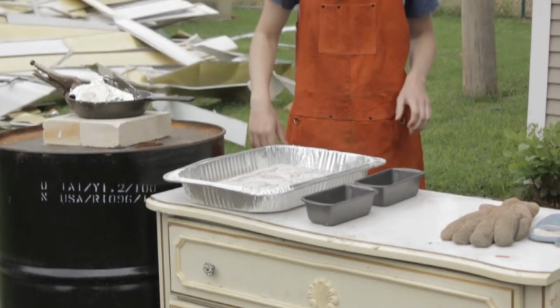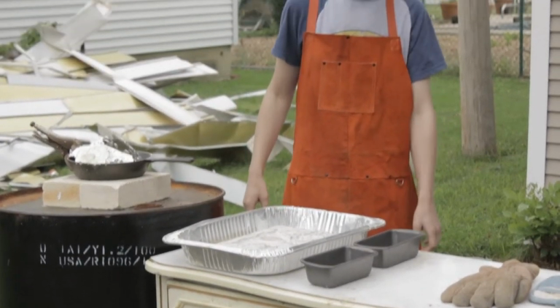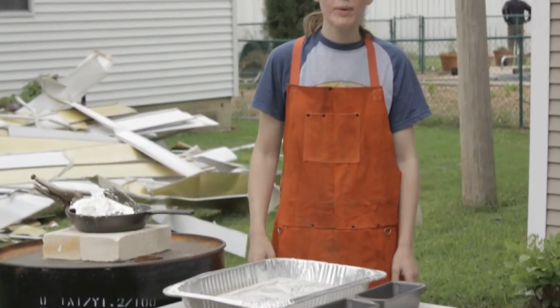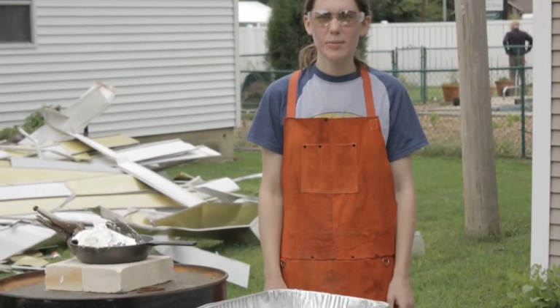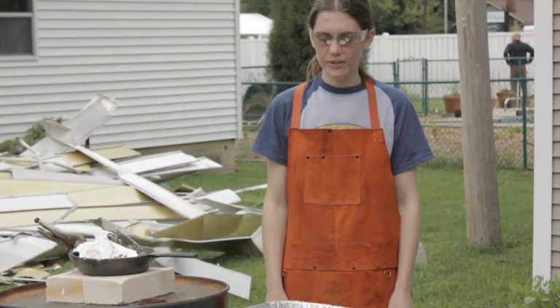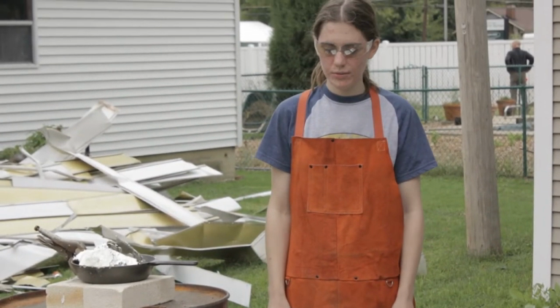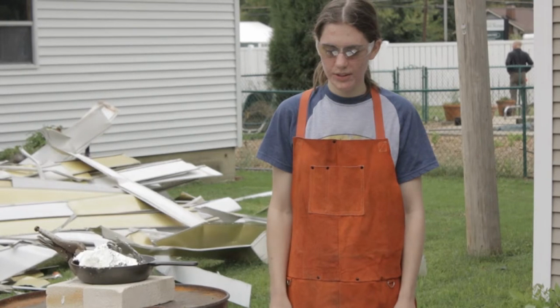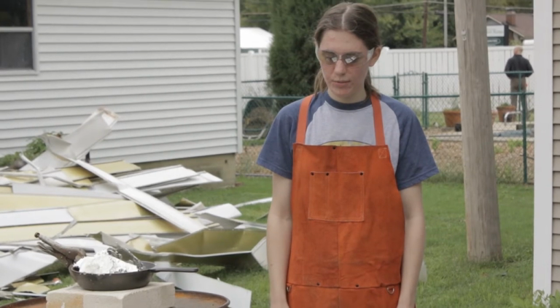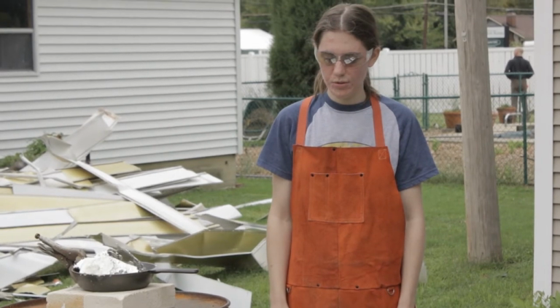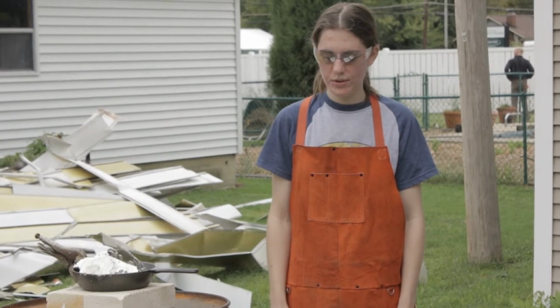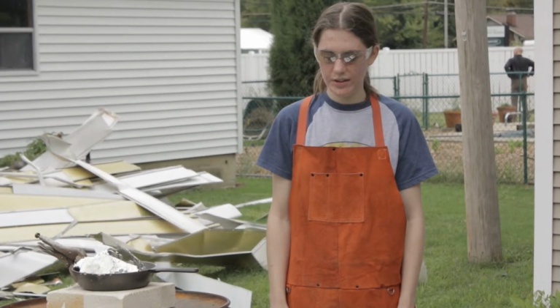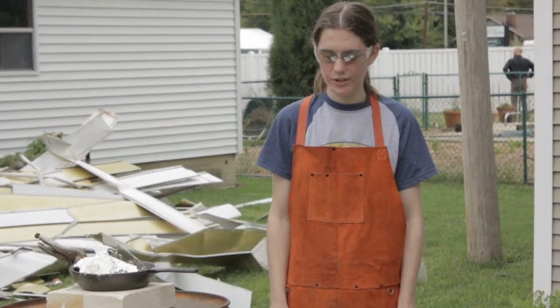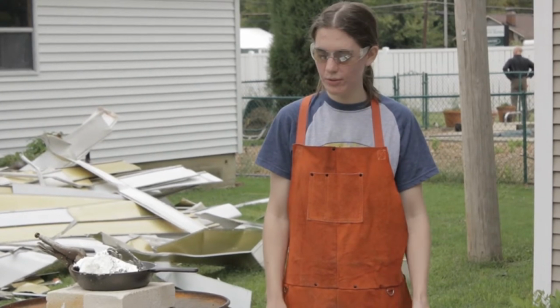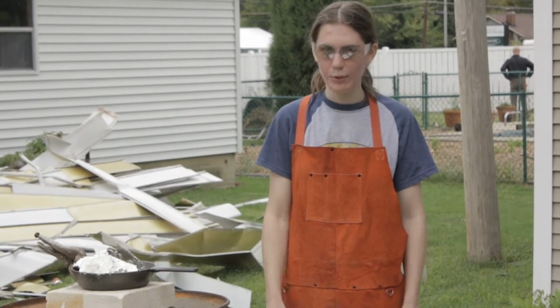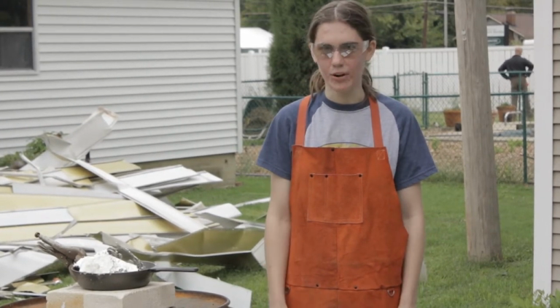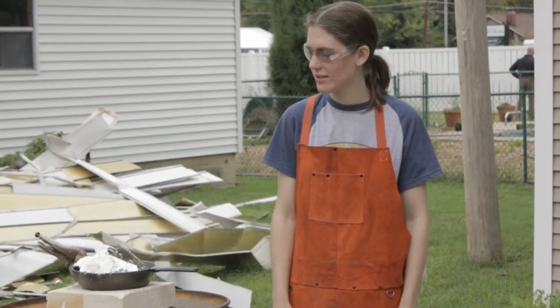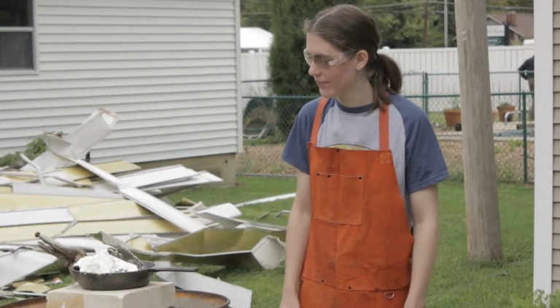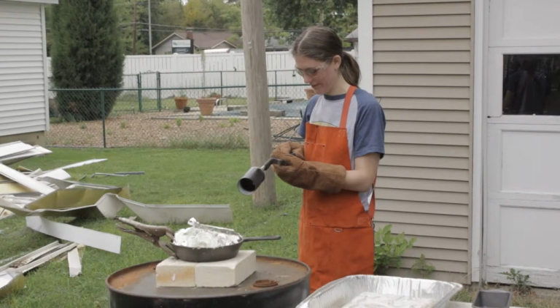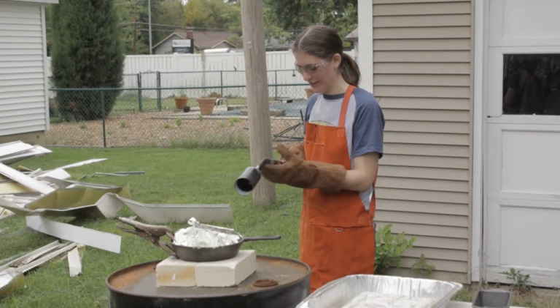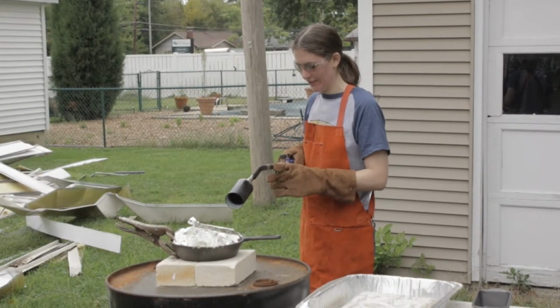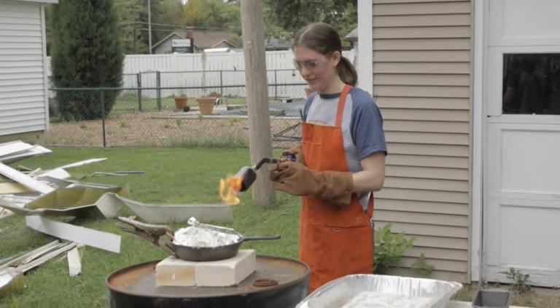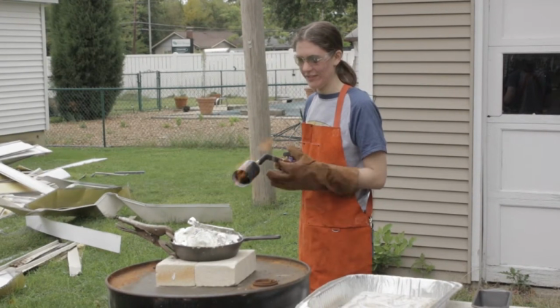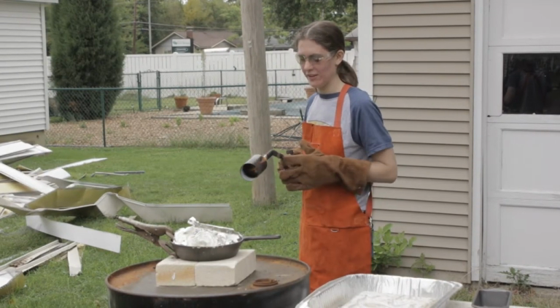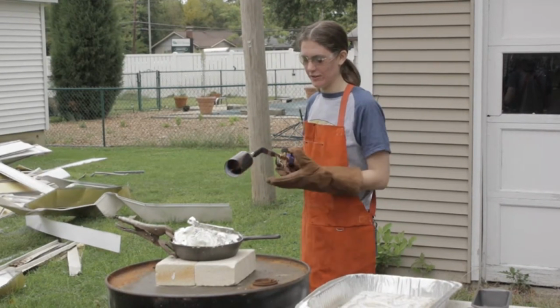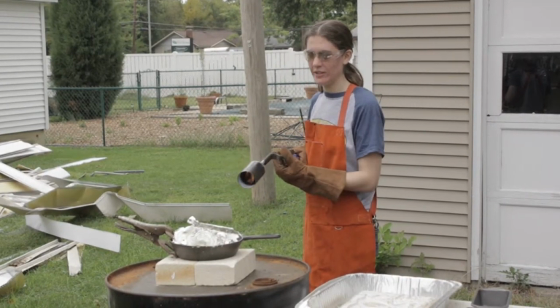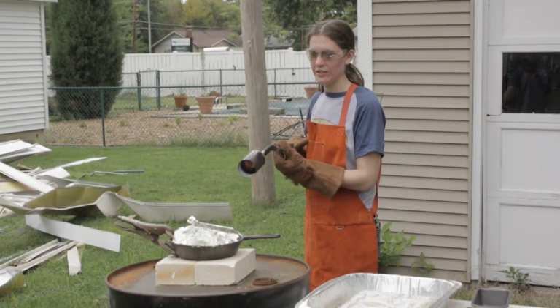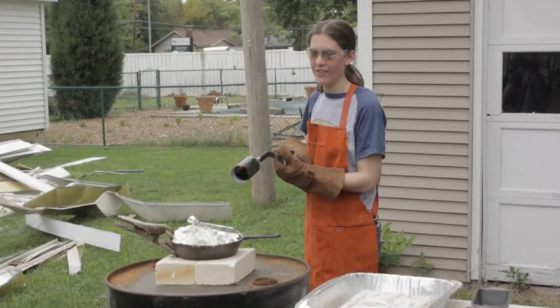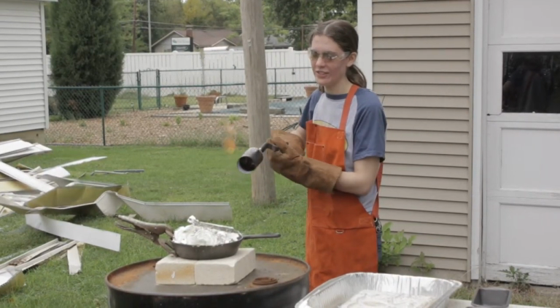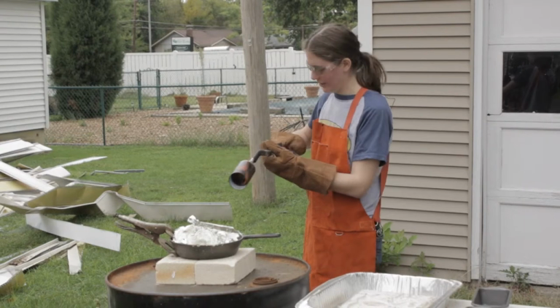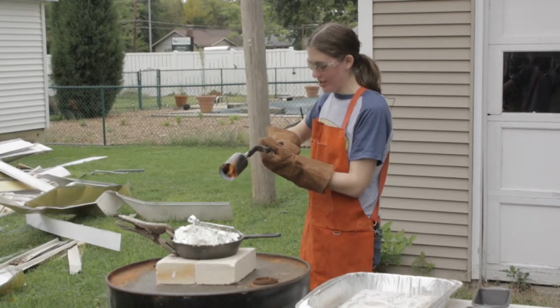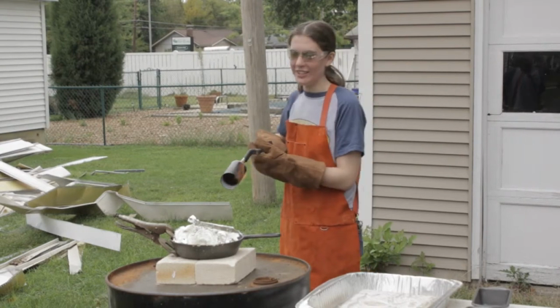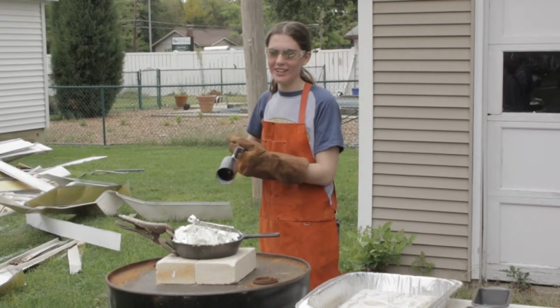Then I'm gonna step back and wait for it to cool, and then we will show you the de-molding process. Alright, here we go.